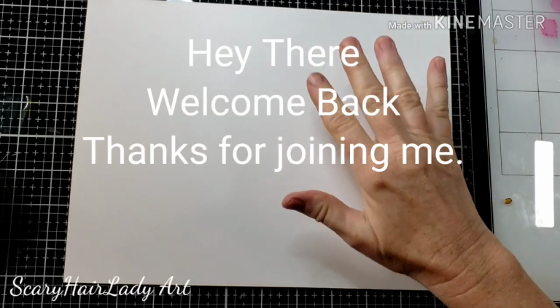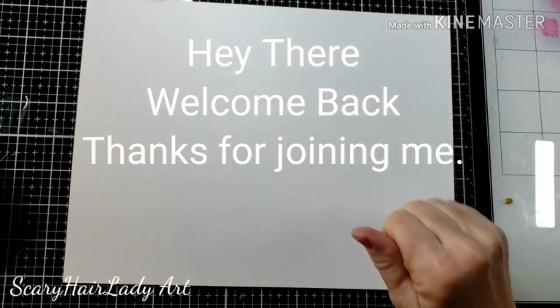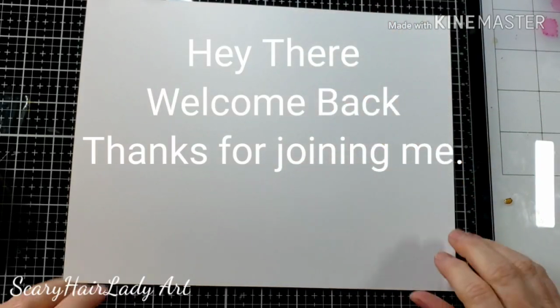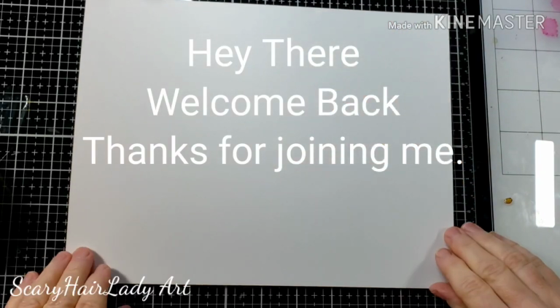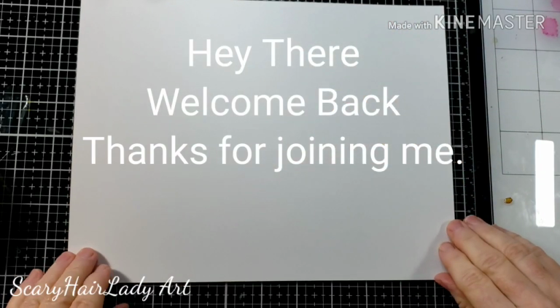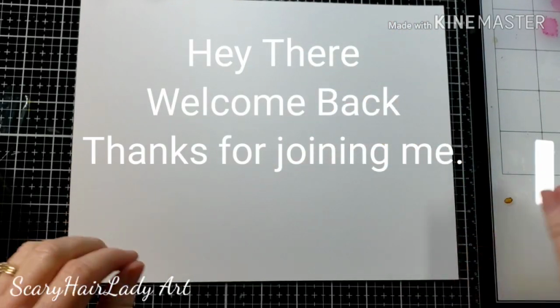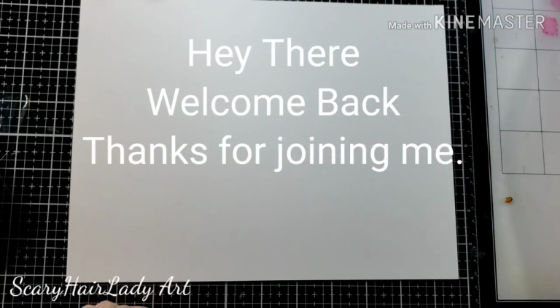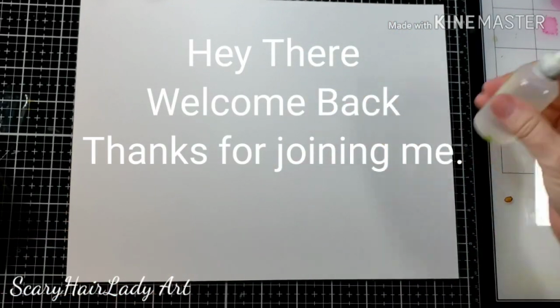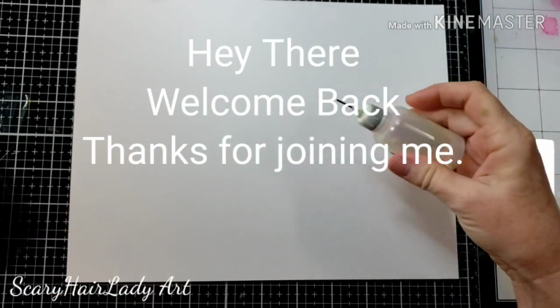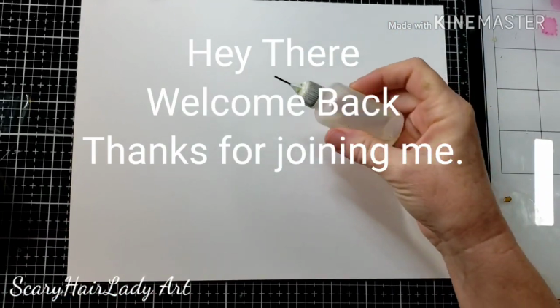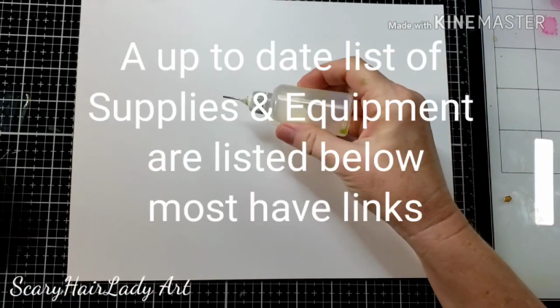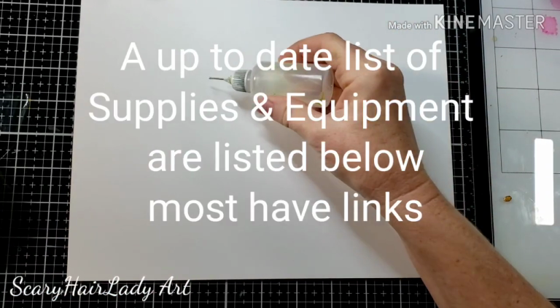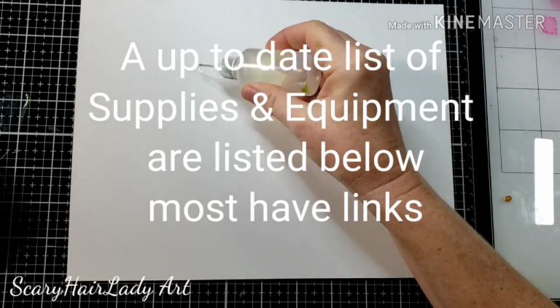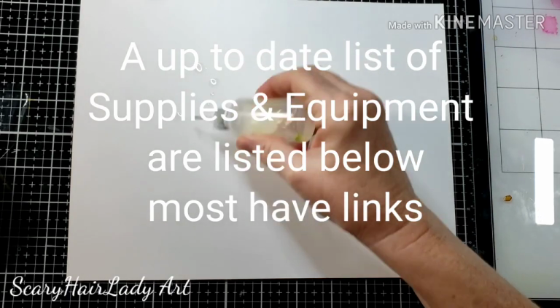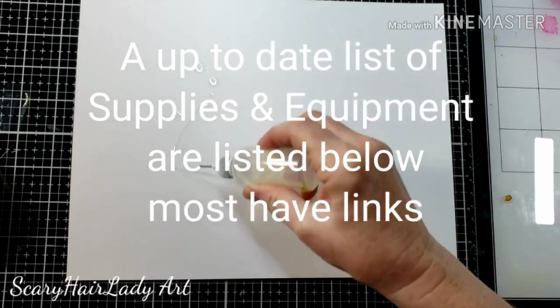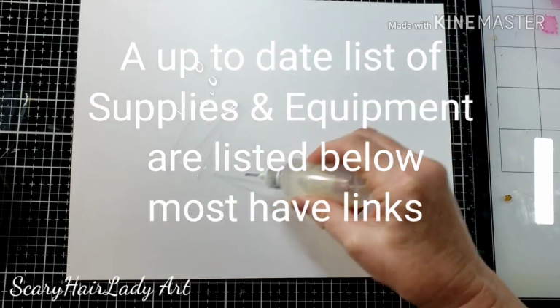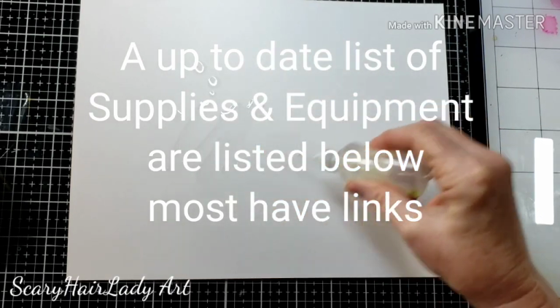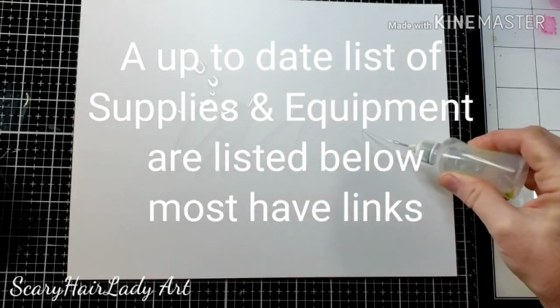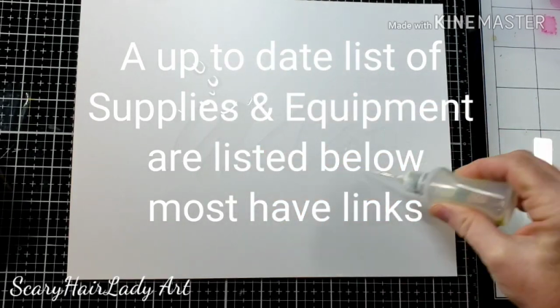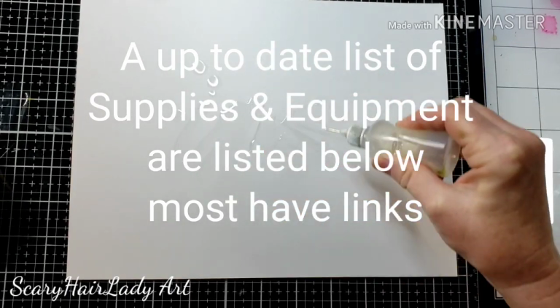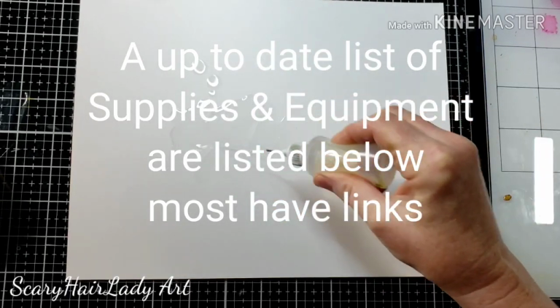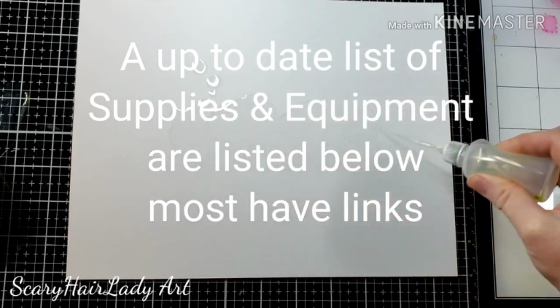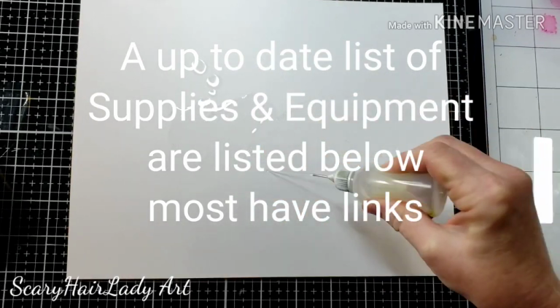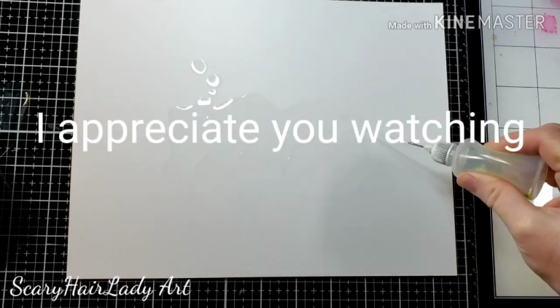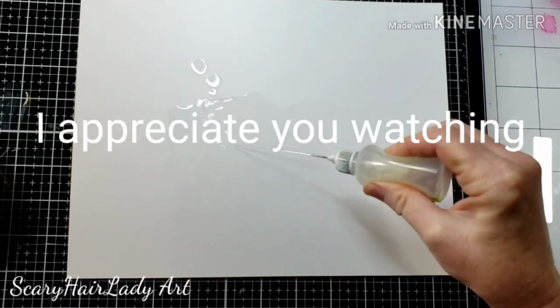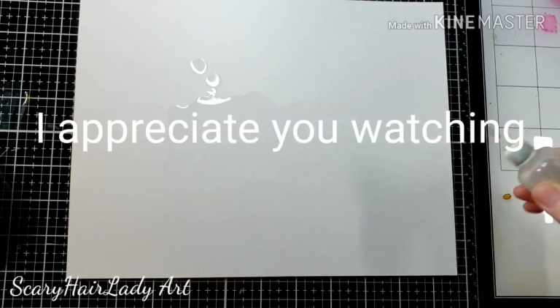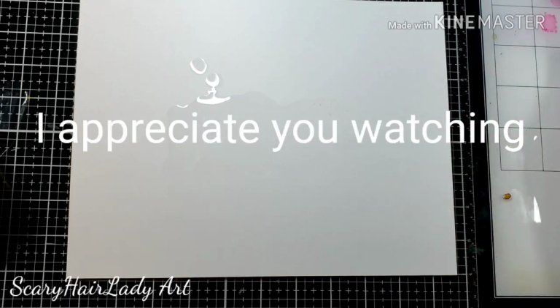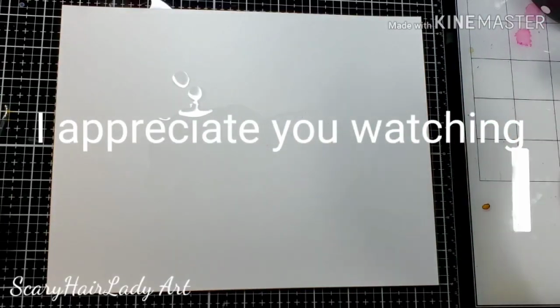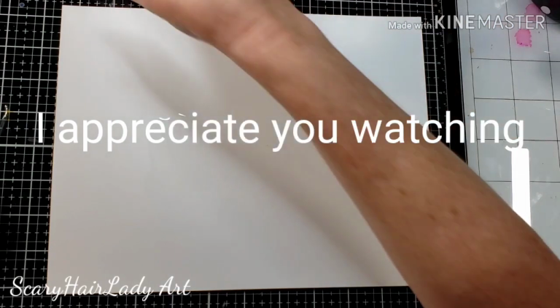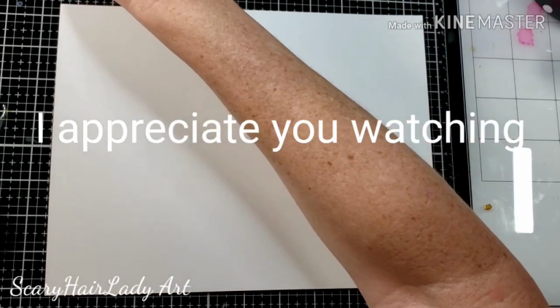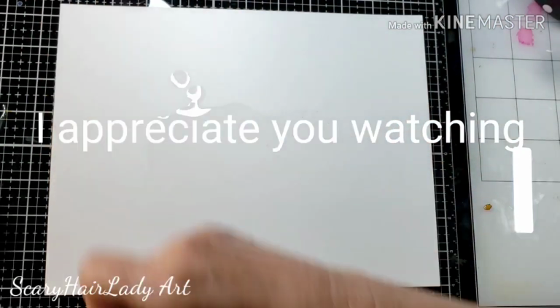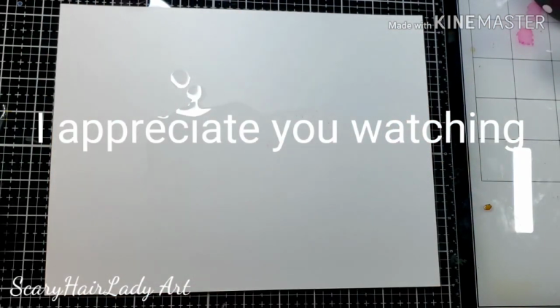Hey there! Welcome back and thanks for joining me. All my supplies and equipment are listed in the description box below — check that out. It's got links to most items down there, and I appreciate you watching.